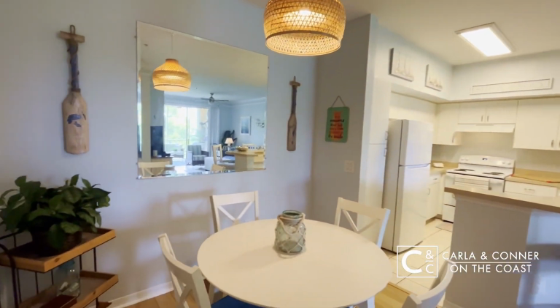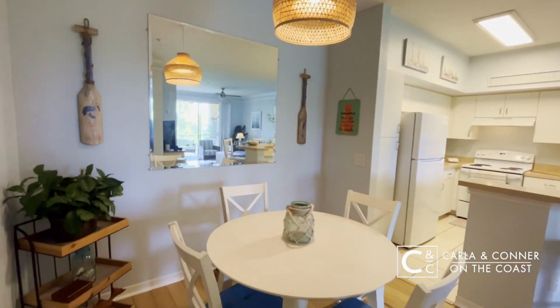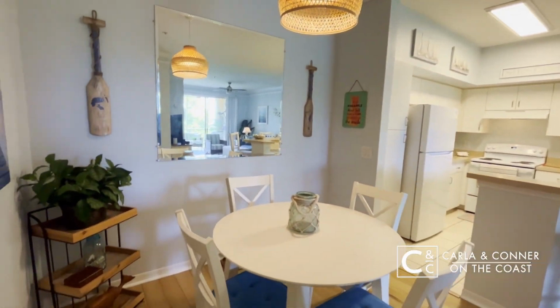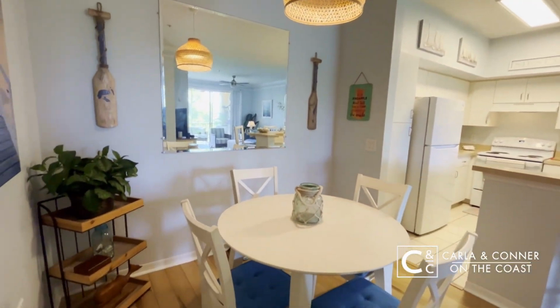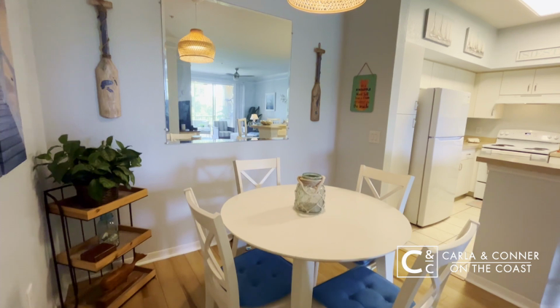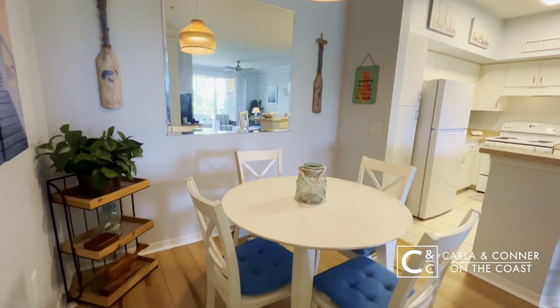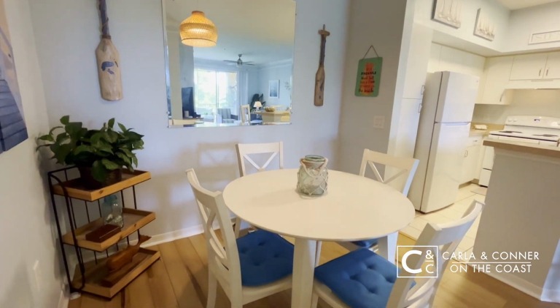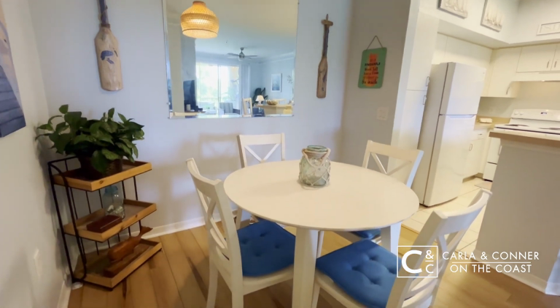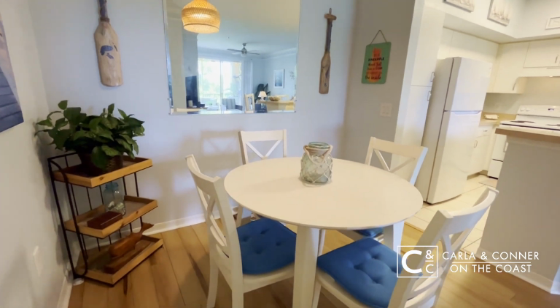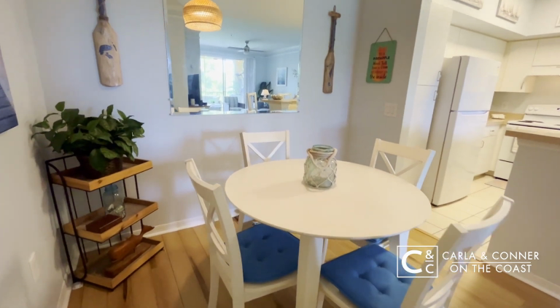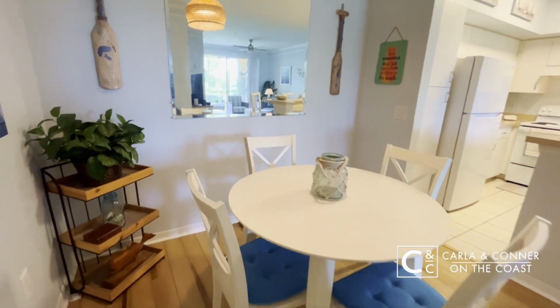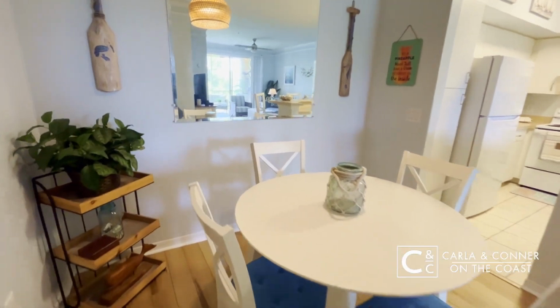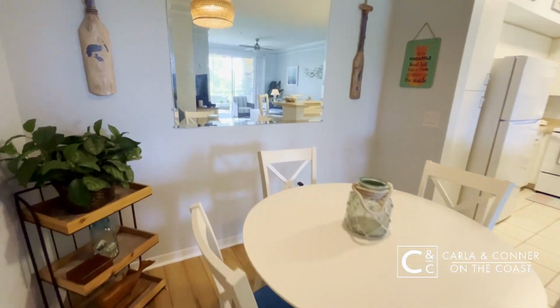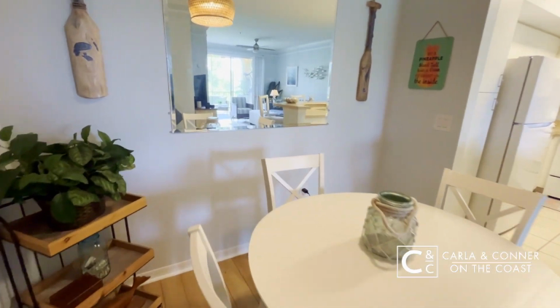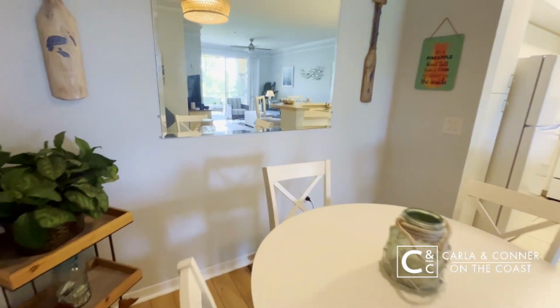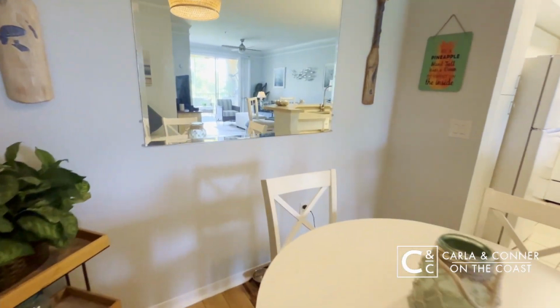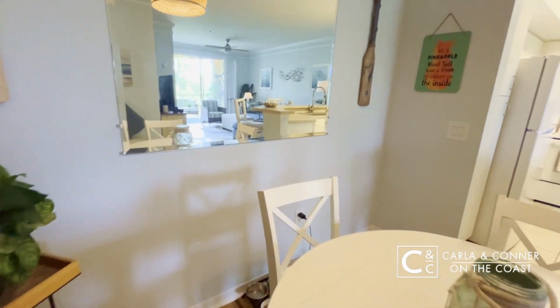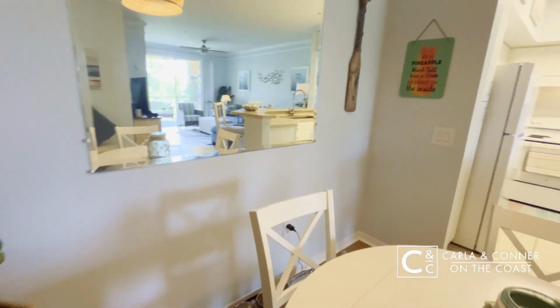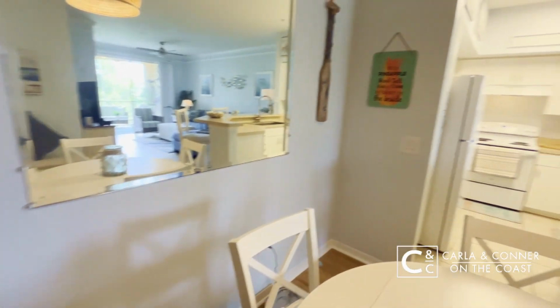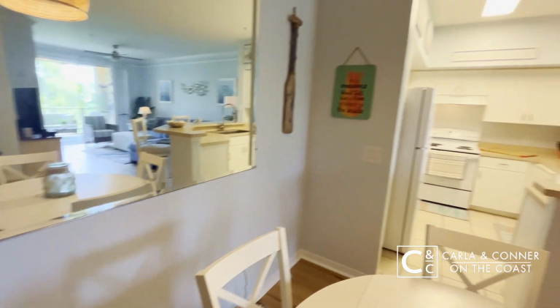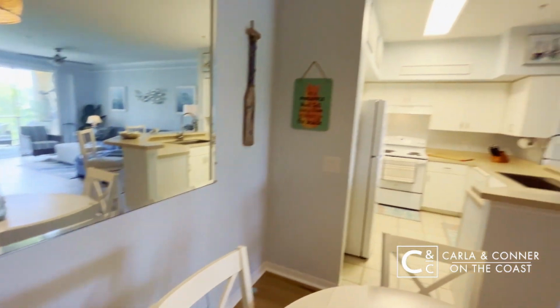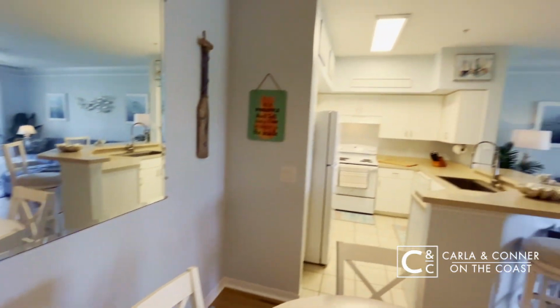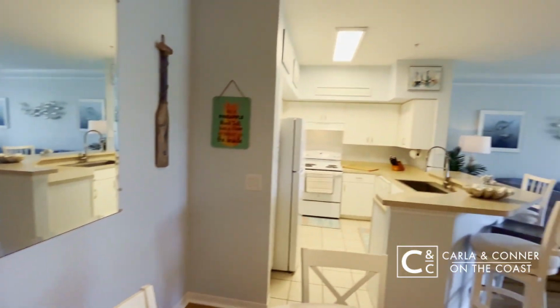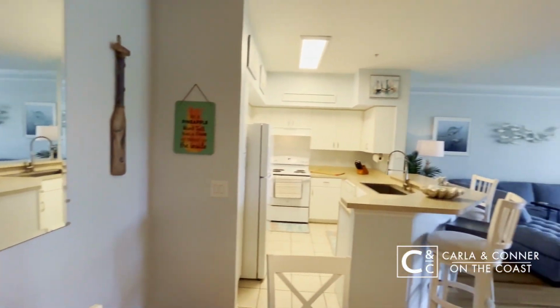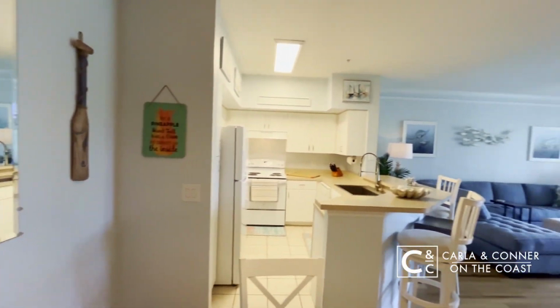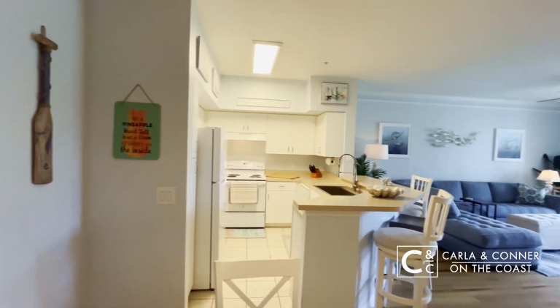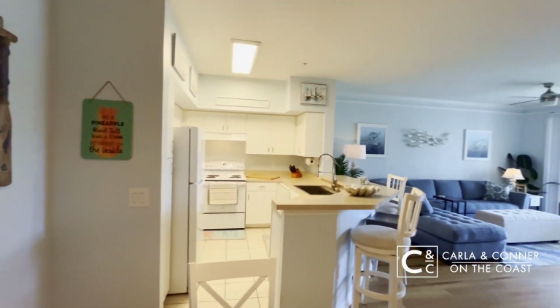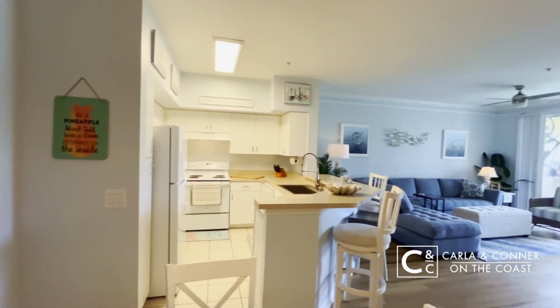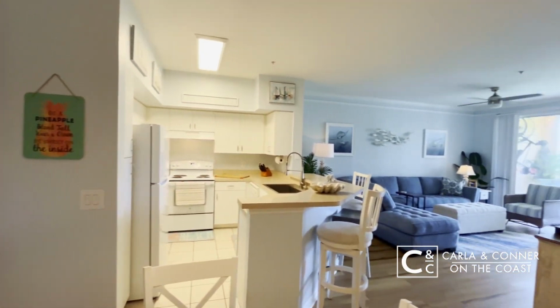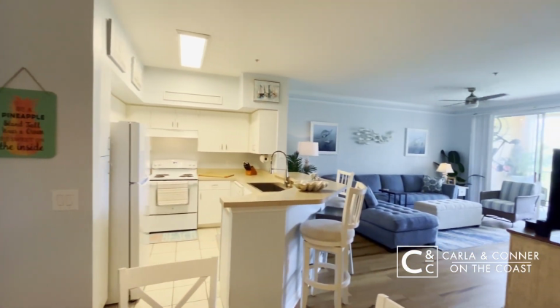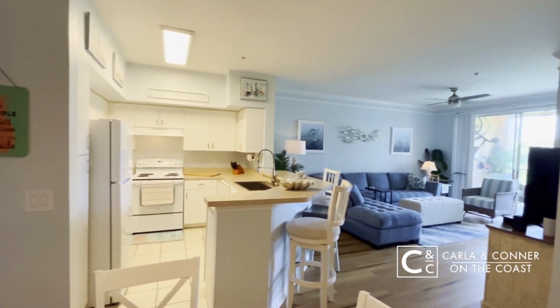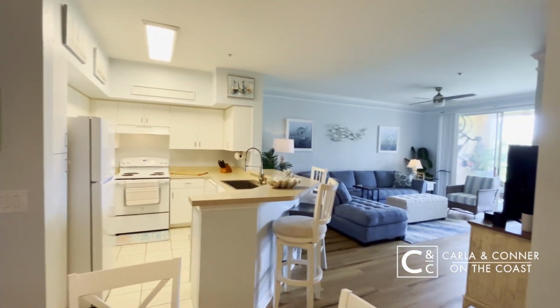You have plenty of room here for a dining area. You have the bar stools off of the kitchen, and then a large living room, perfect for entertaining.